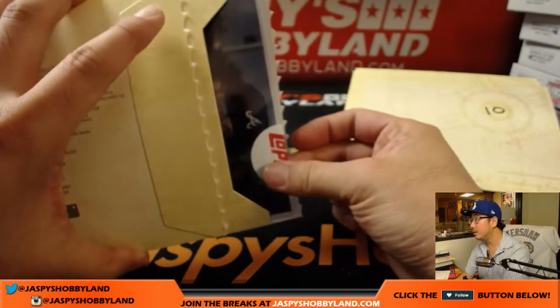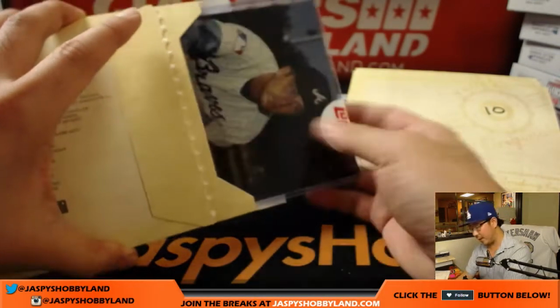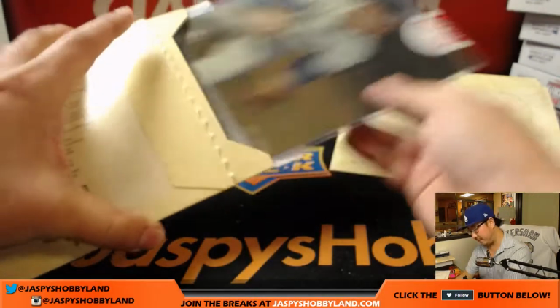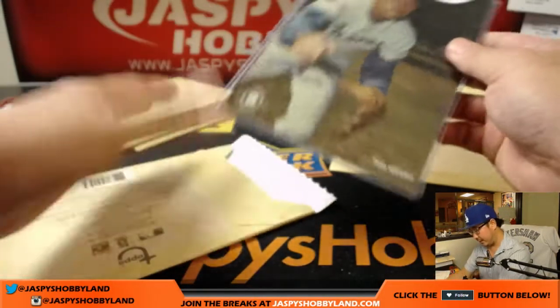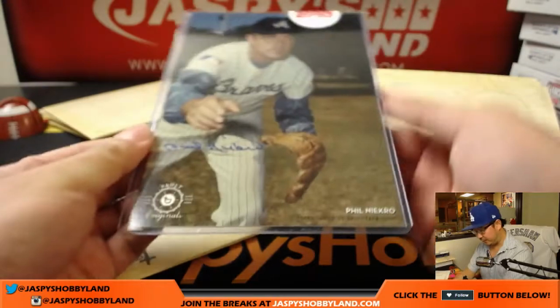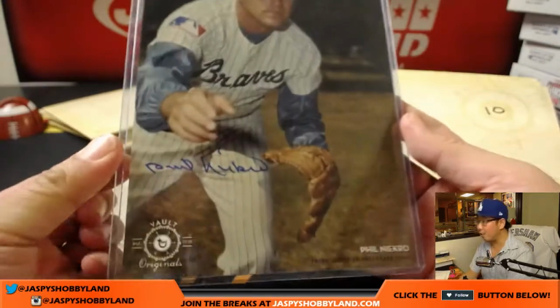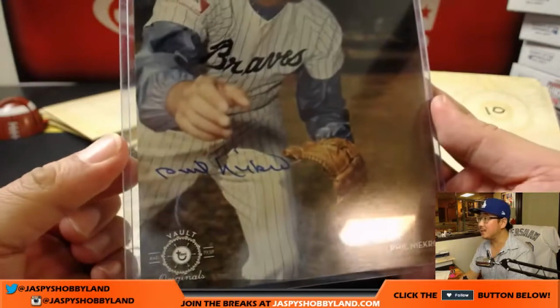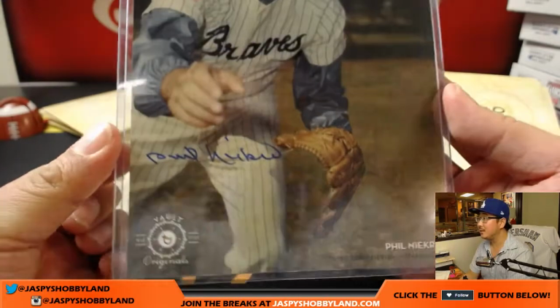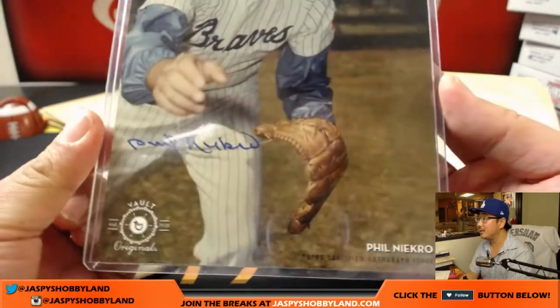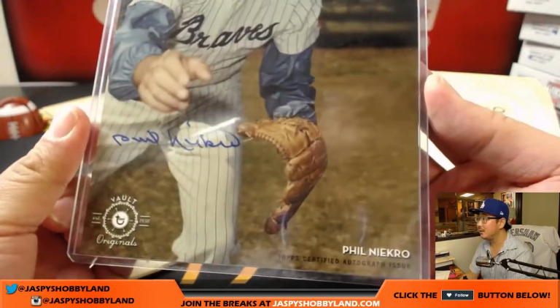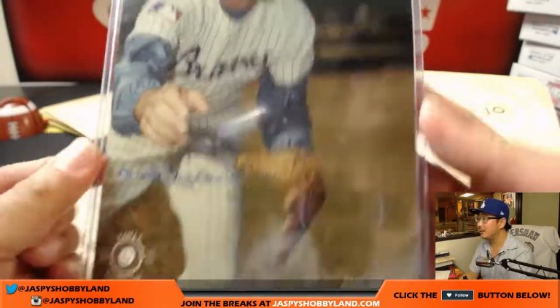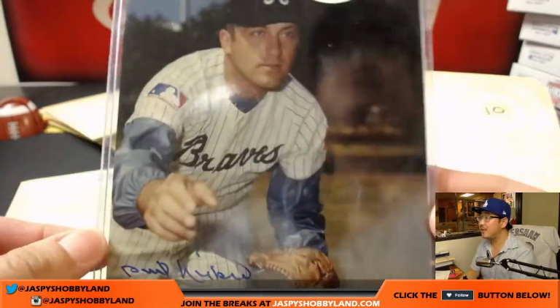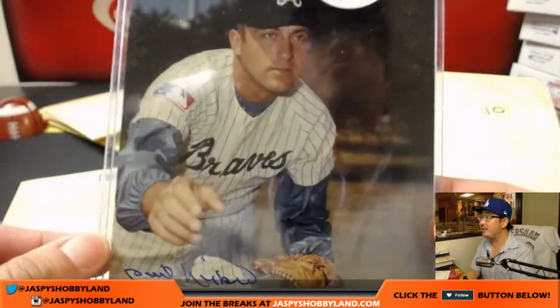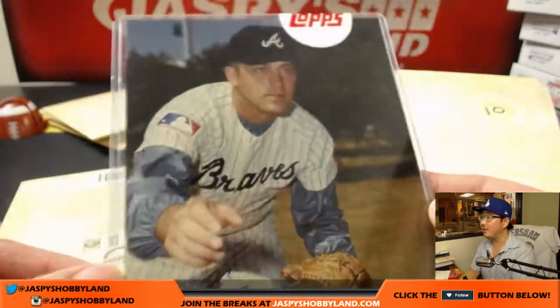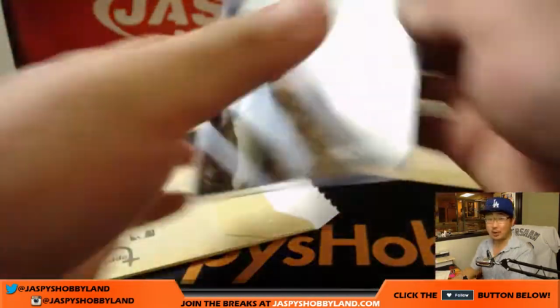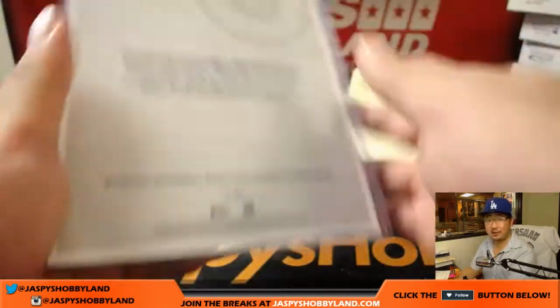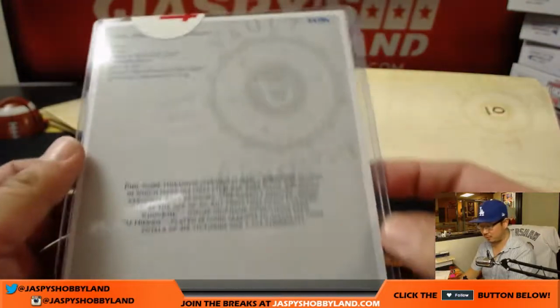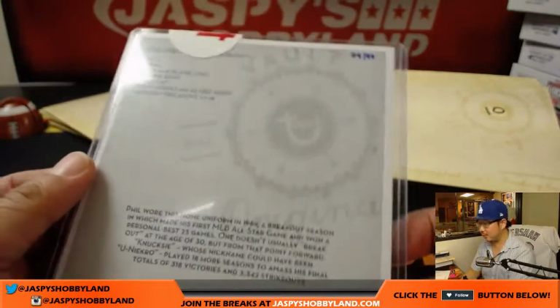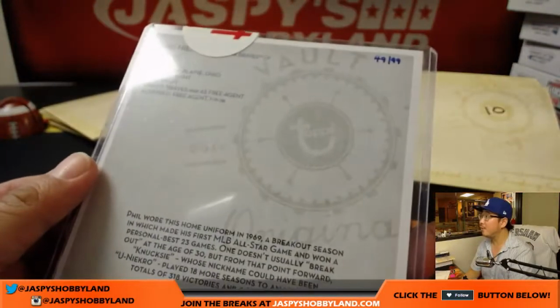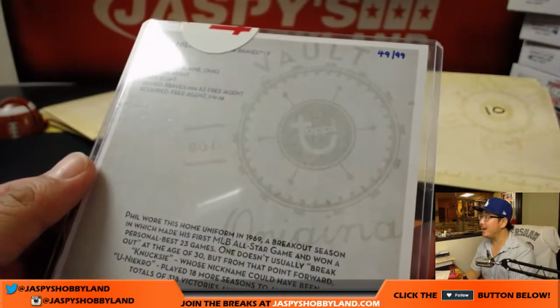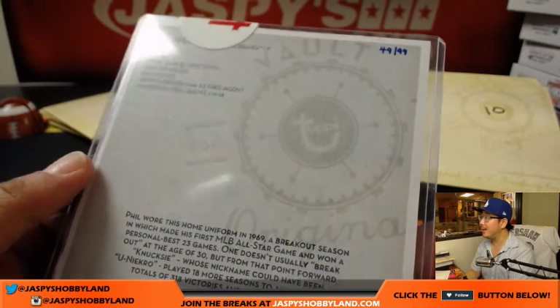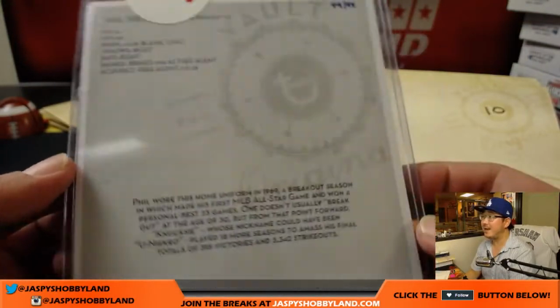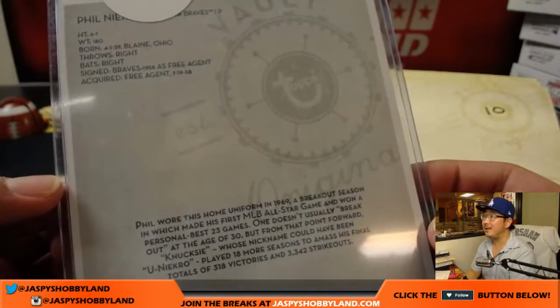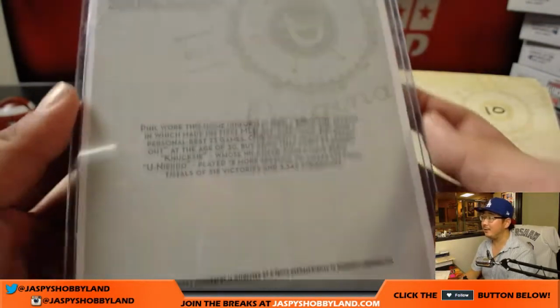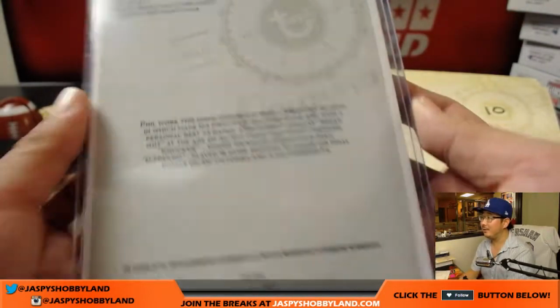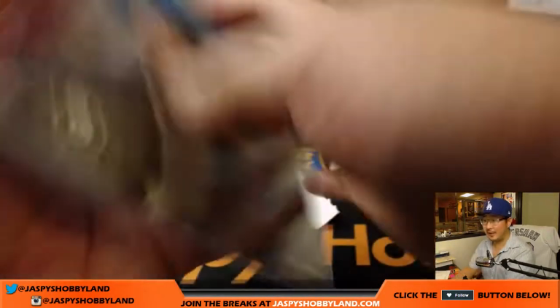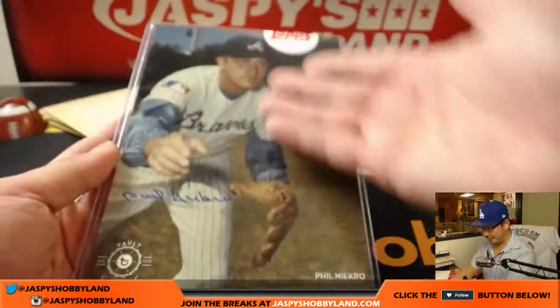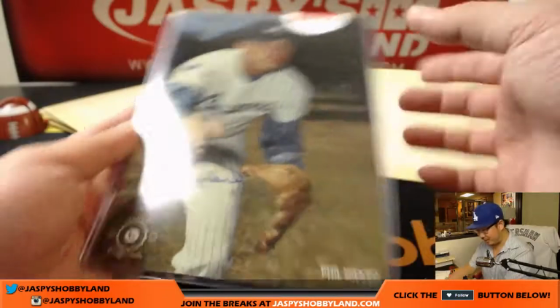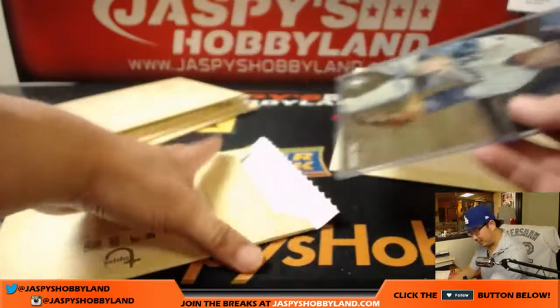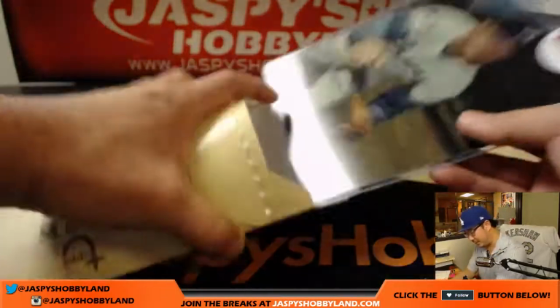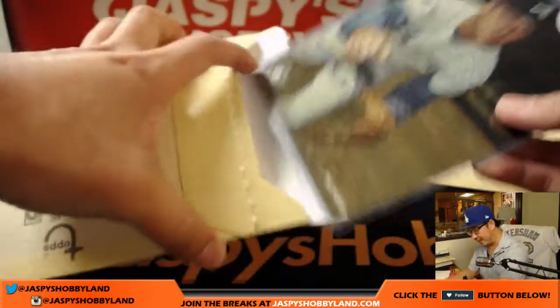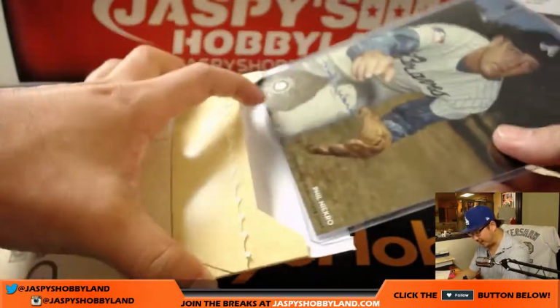It's a Brave, and it's Phil Niekro. Nice, get this one going. Nice Phil Niekro. These make good gifts too, folks — 49 out of 99. If you've got a friend who's a big Braves fan or something like that.